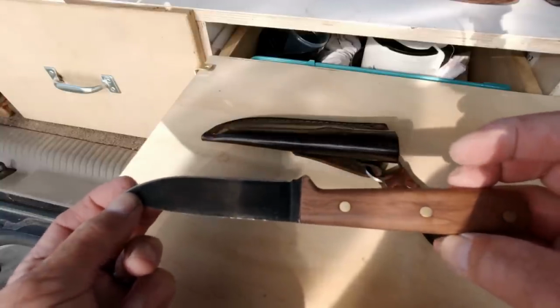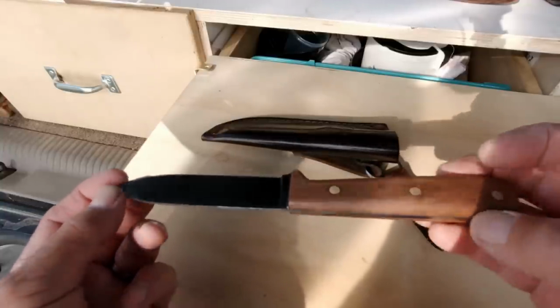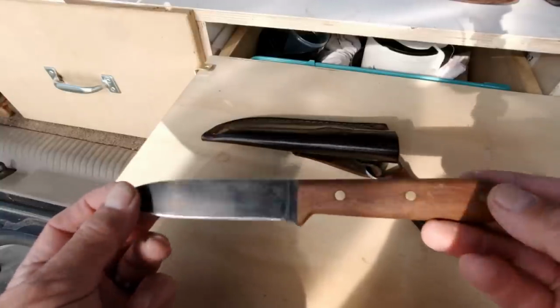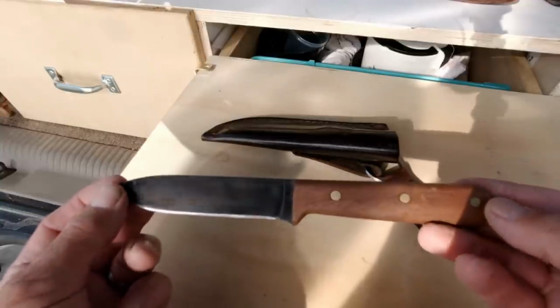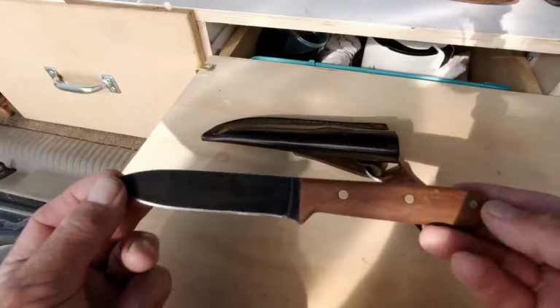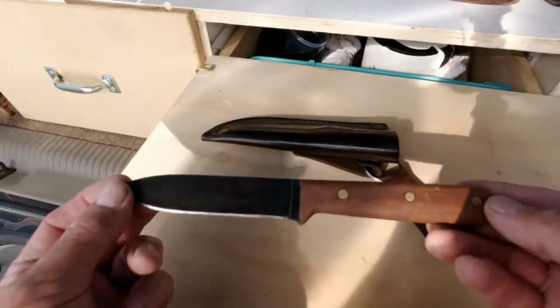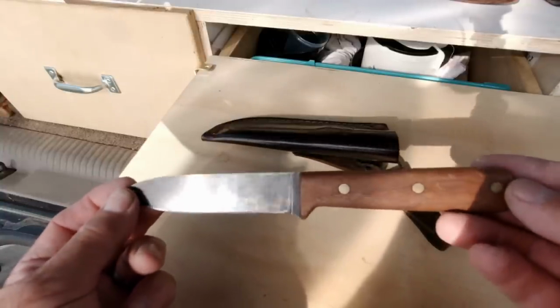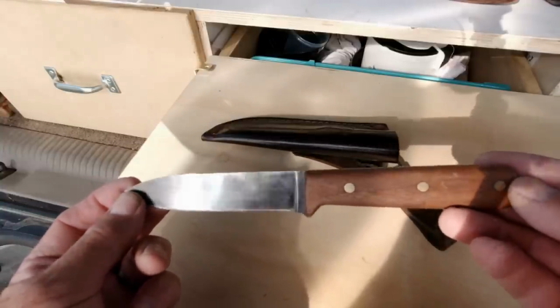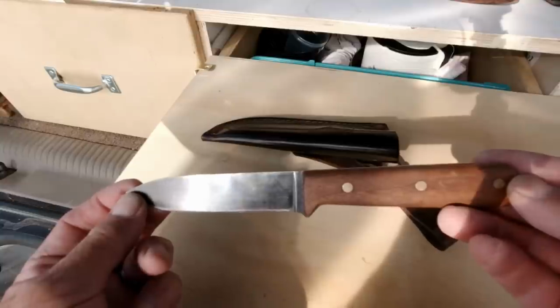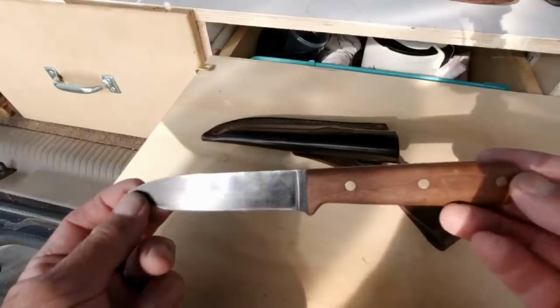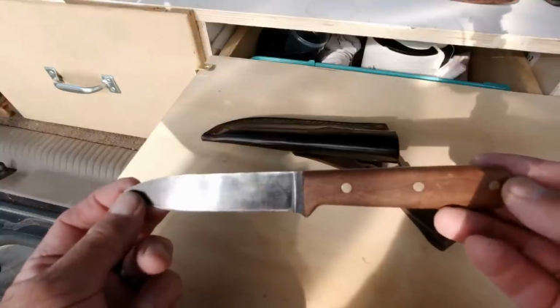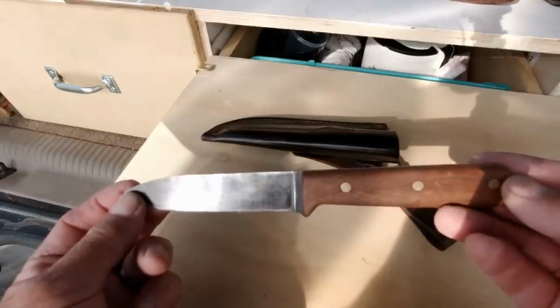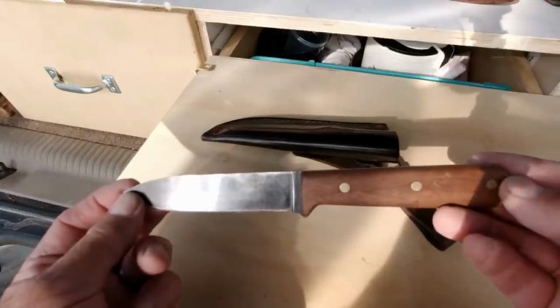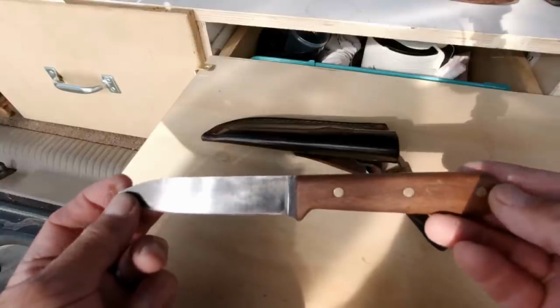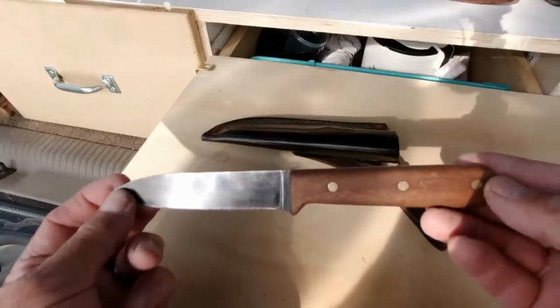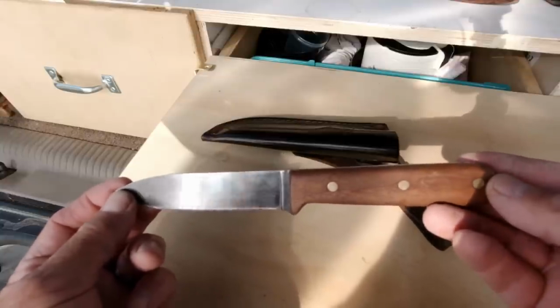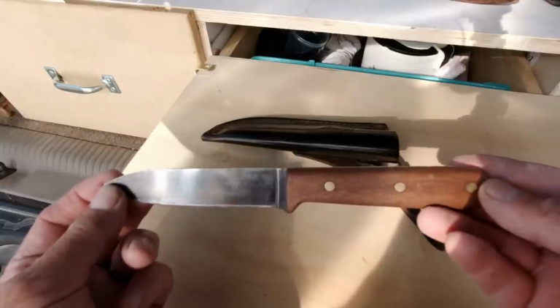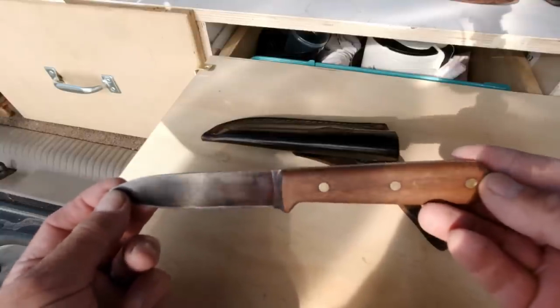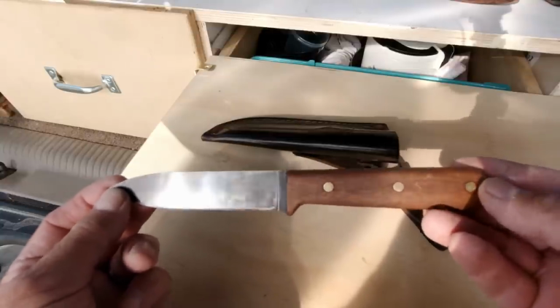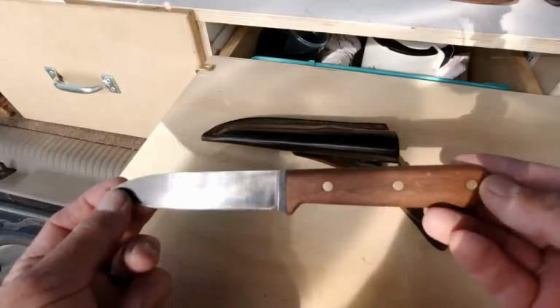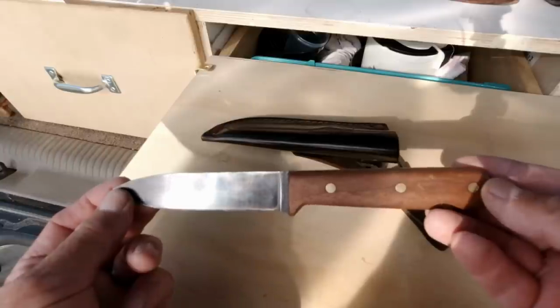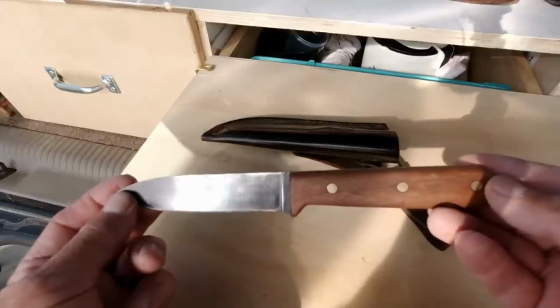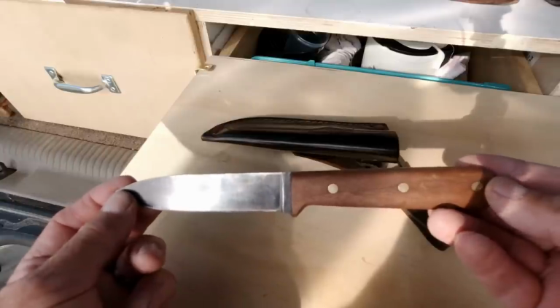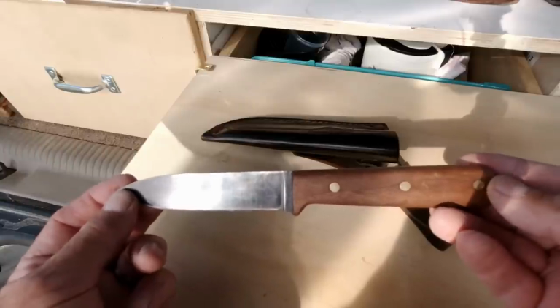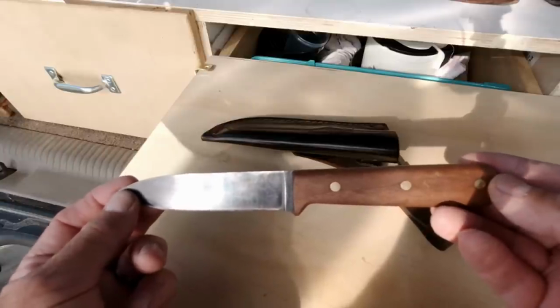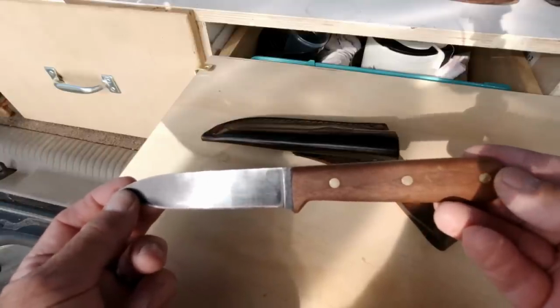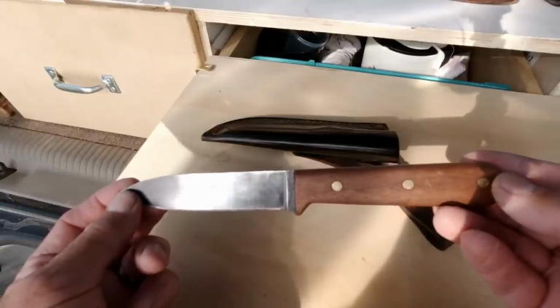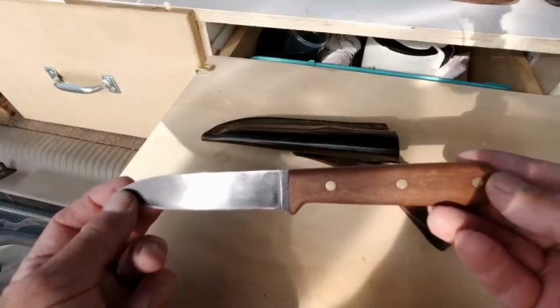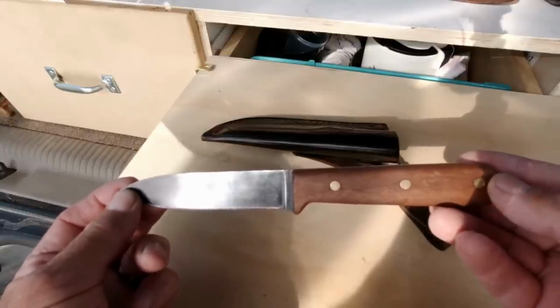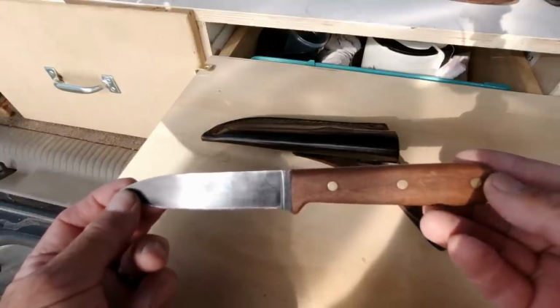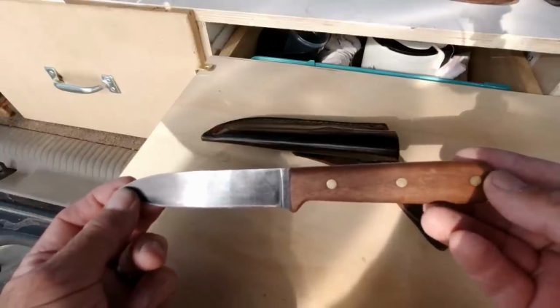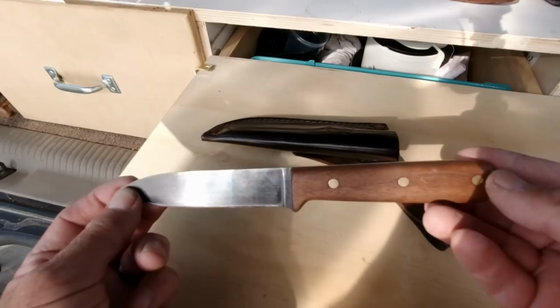So these three knives I just showed you are our perfect camp knives. Now if that's all you want to know, you can quit watching the video right now. But there are other things I want to show you, because when you go to shop for a knife, this is what you're going to find.